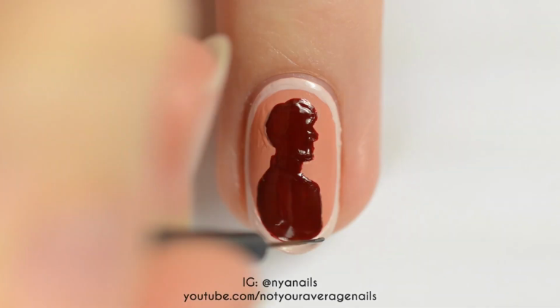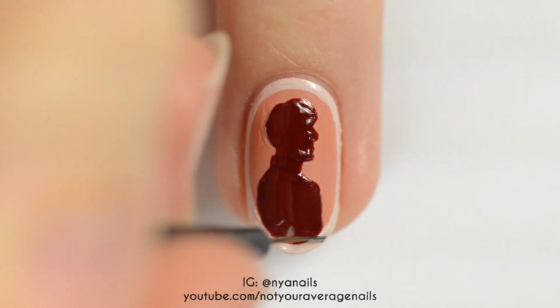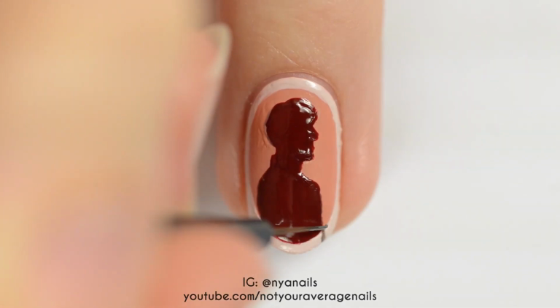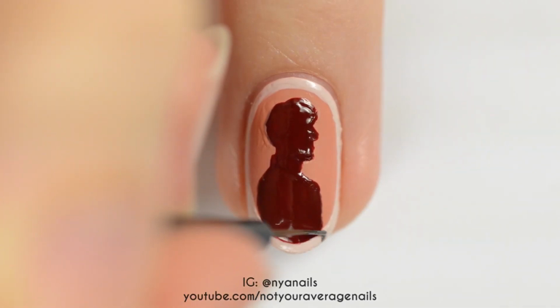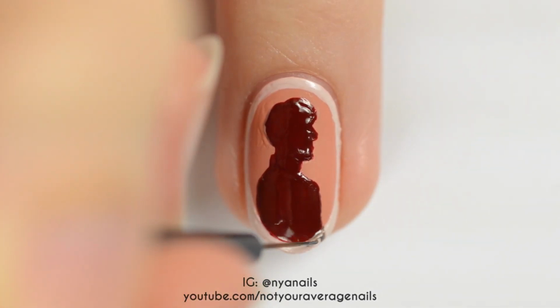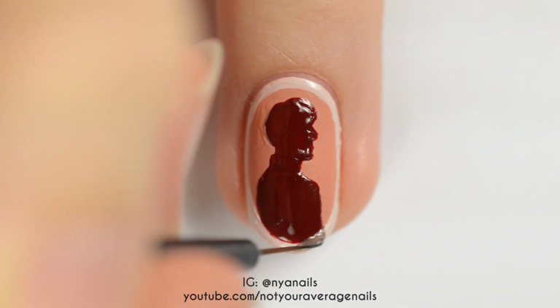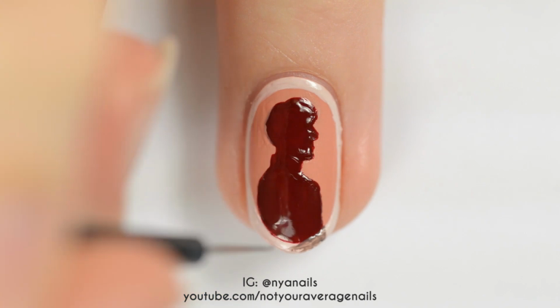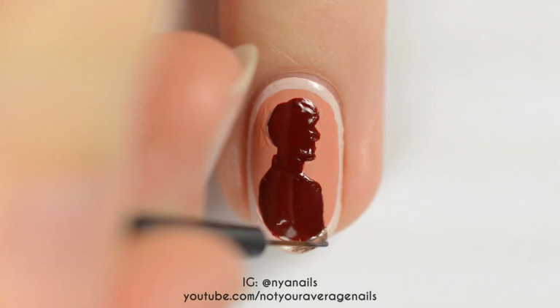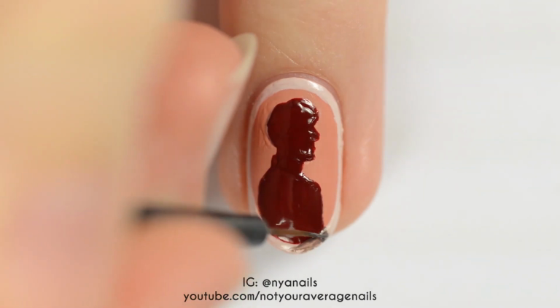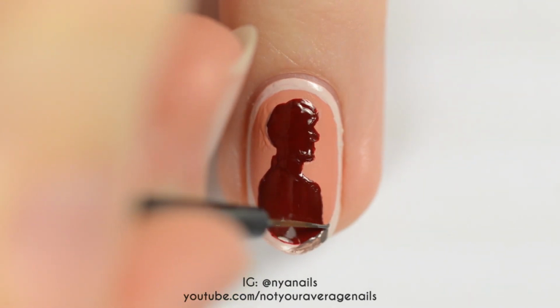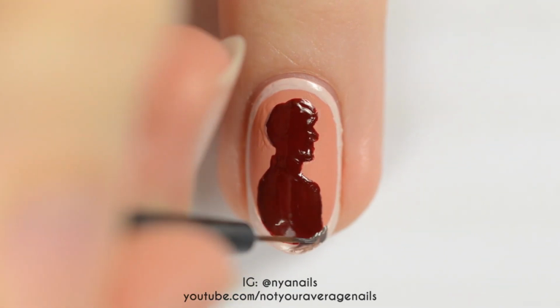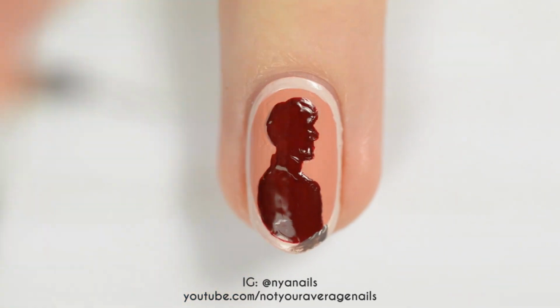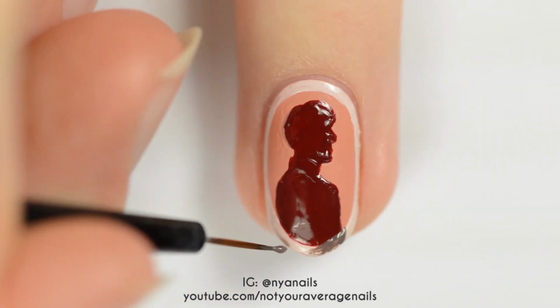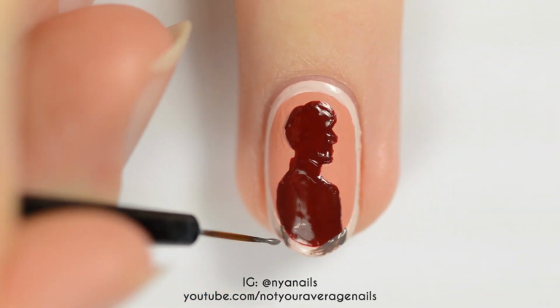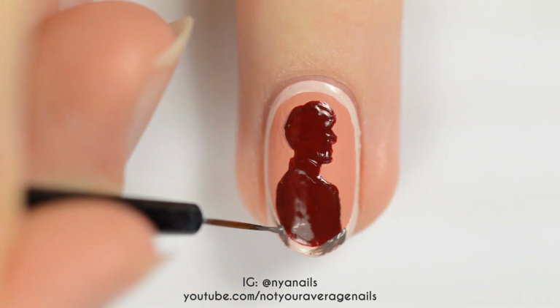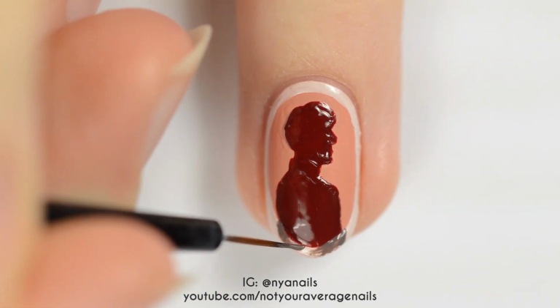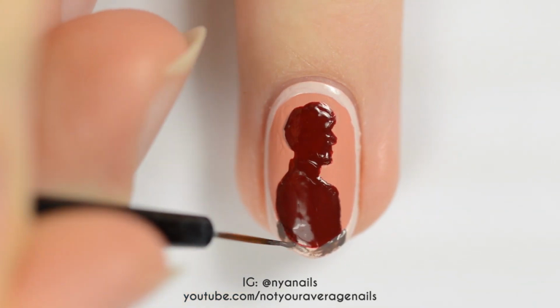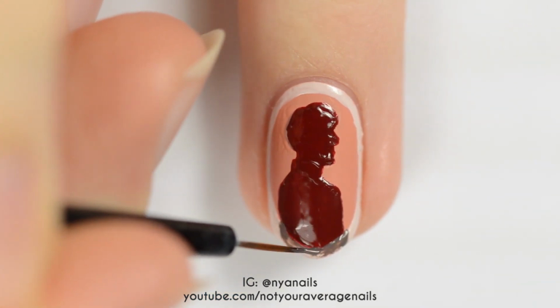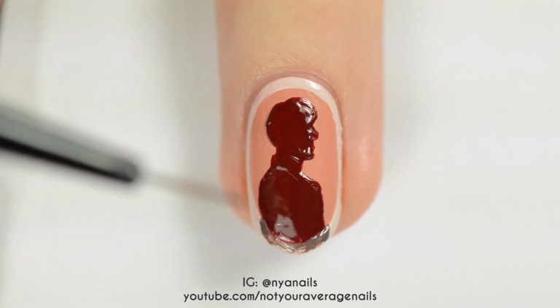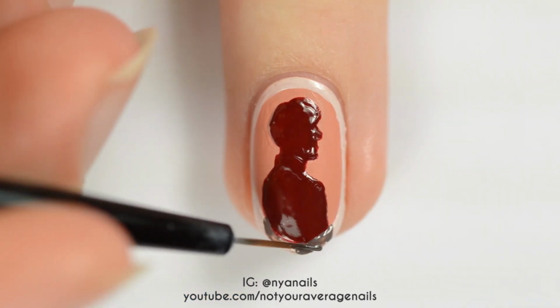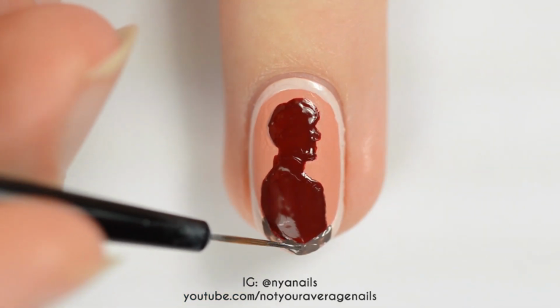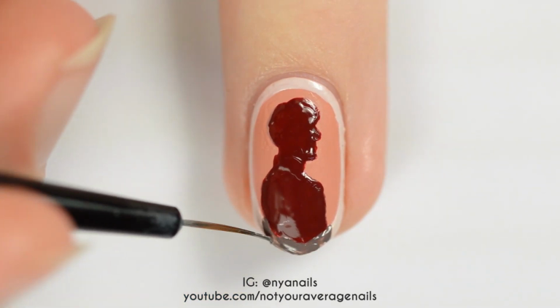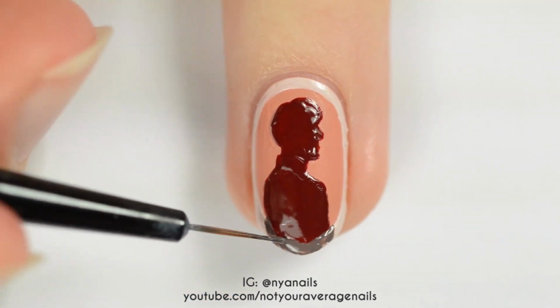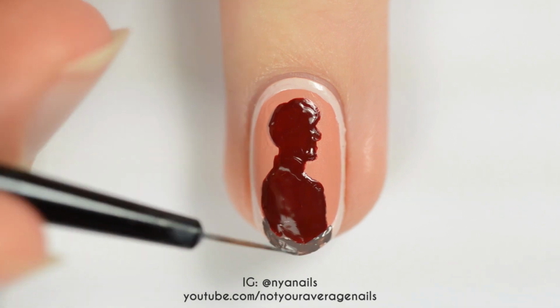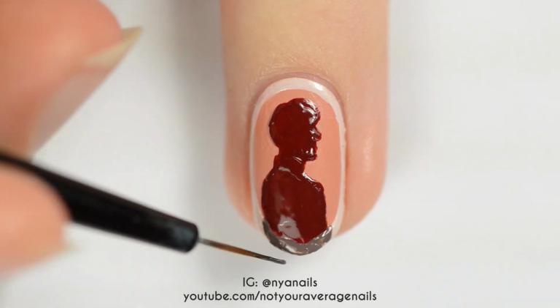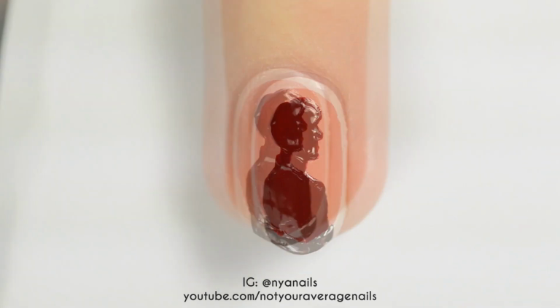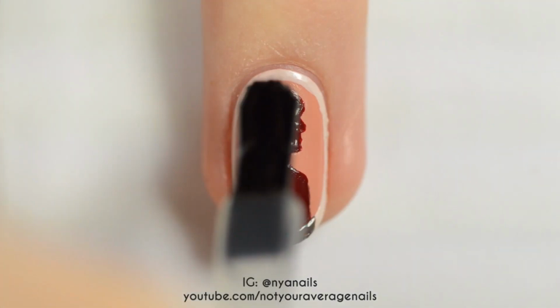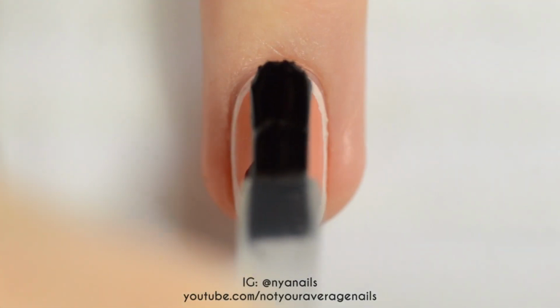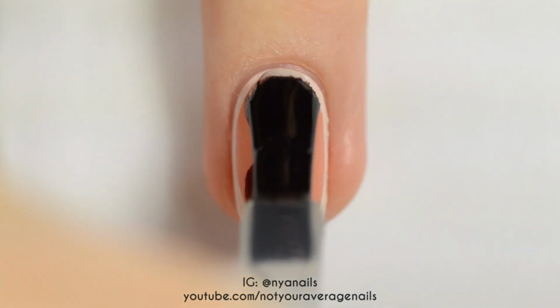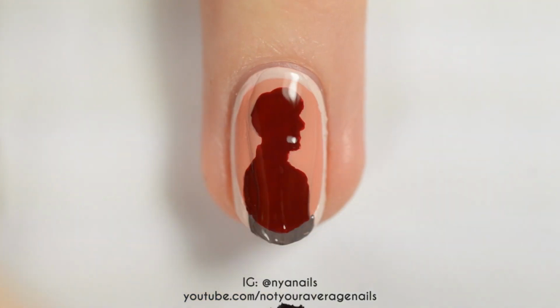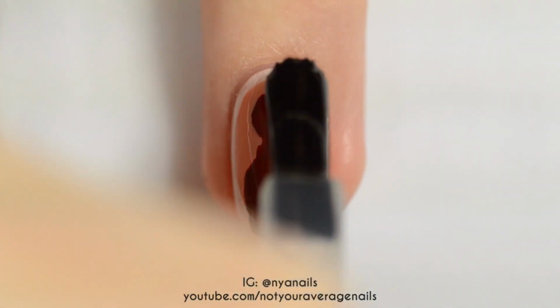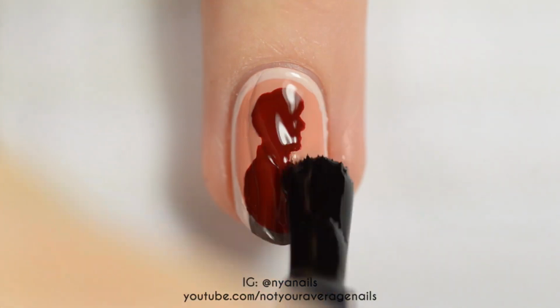Use a dark brown polish to continue the shadow over the frame, making sure to offset it a bit from the rest of the shadow. Seal in your design with a top coat.